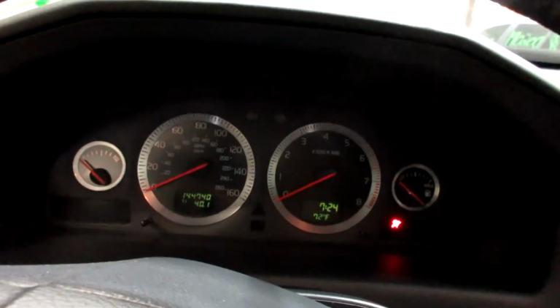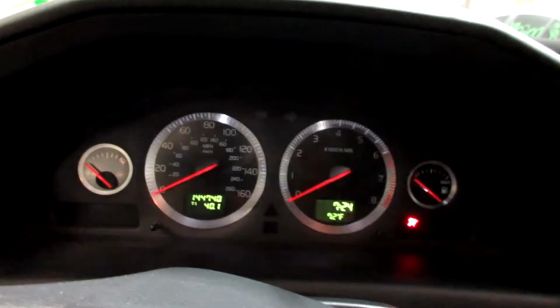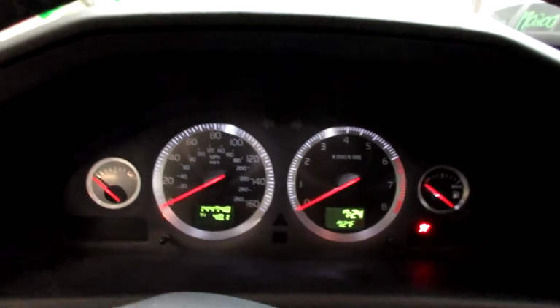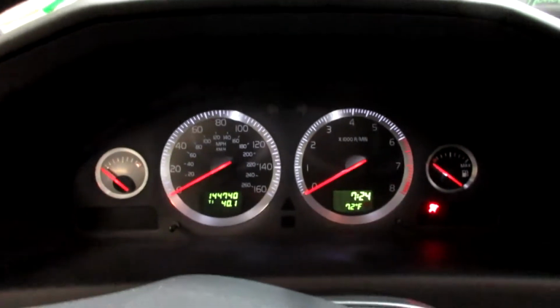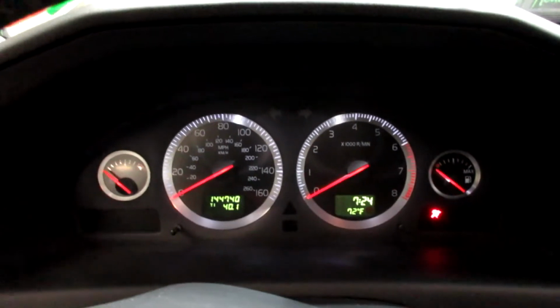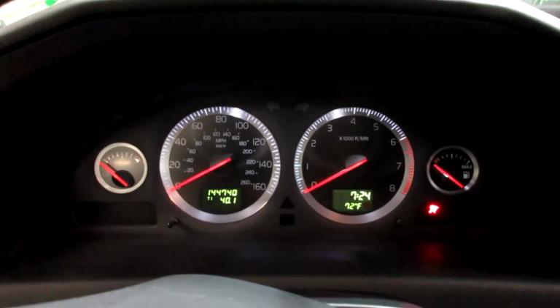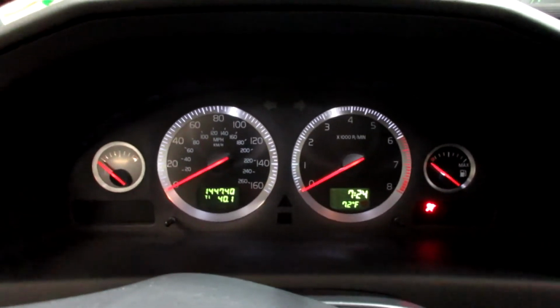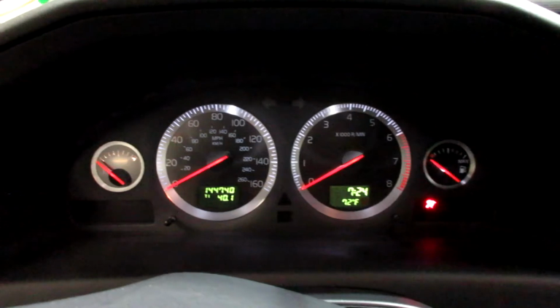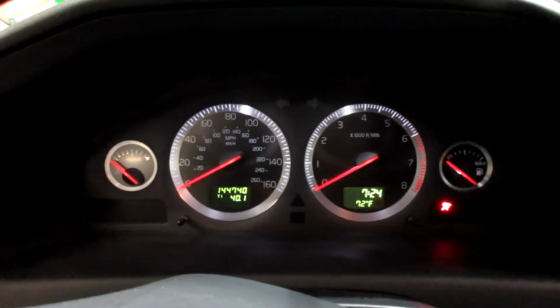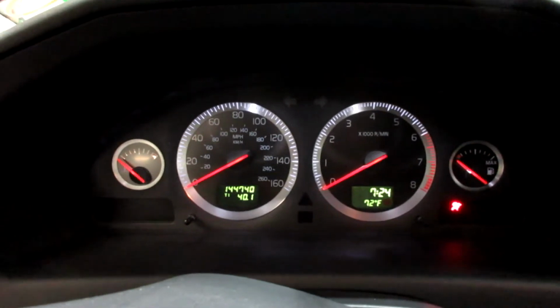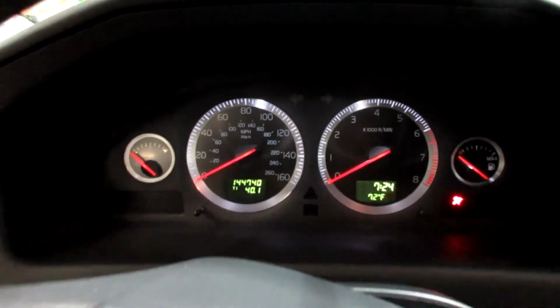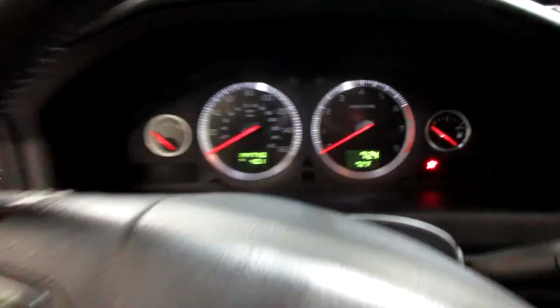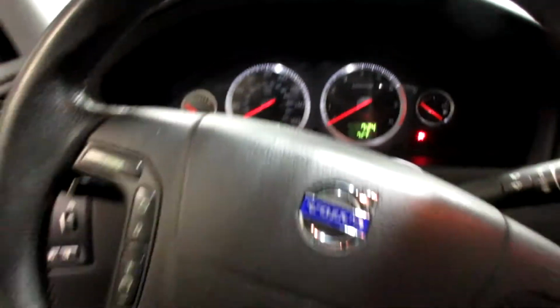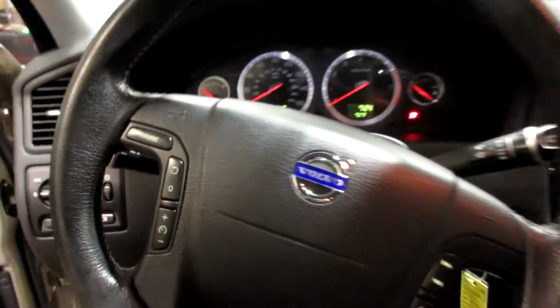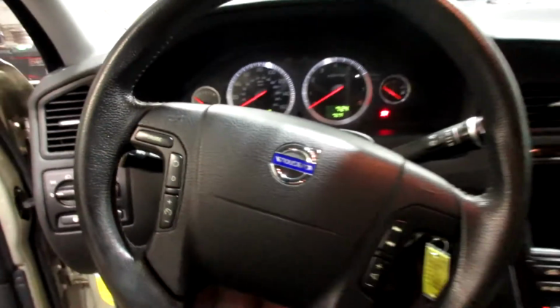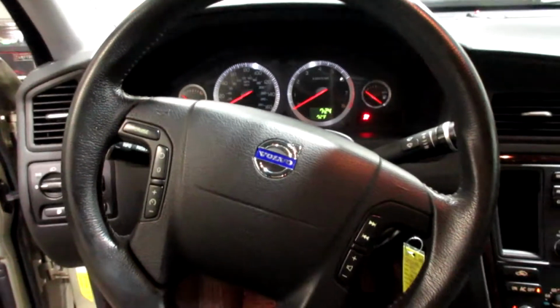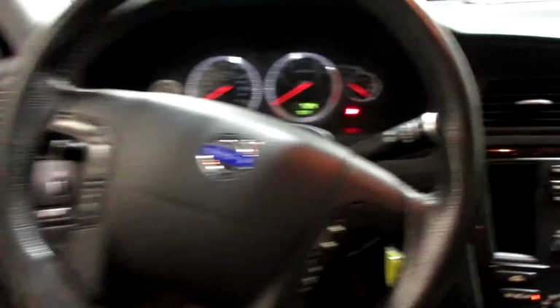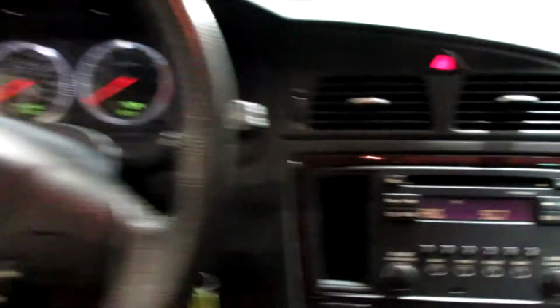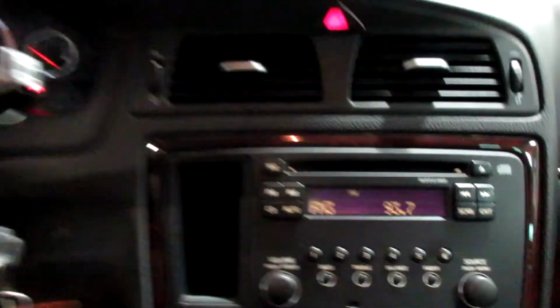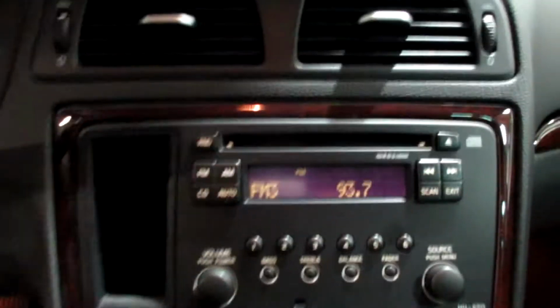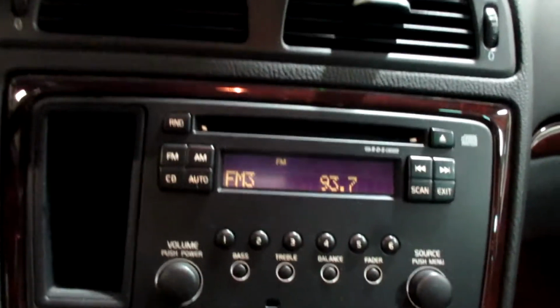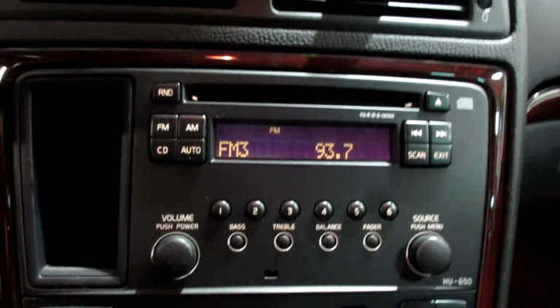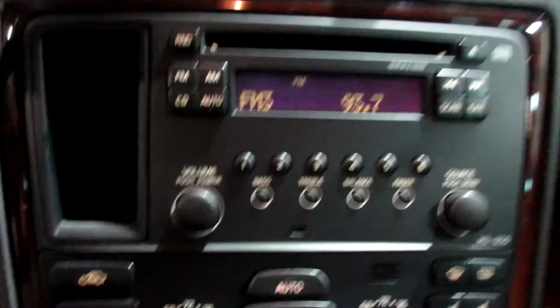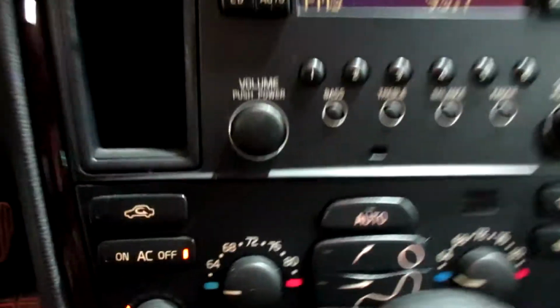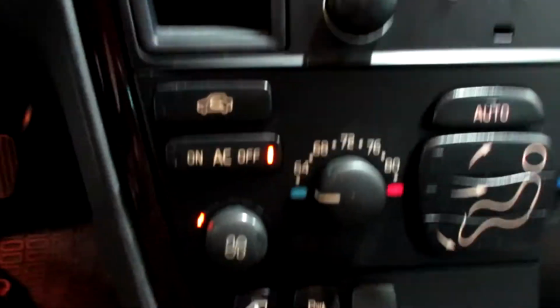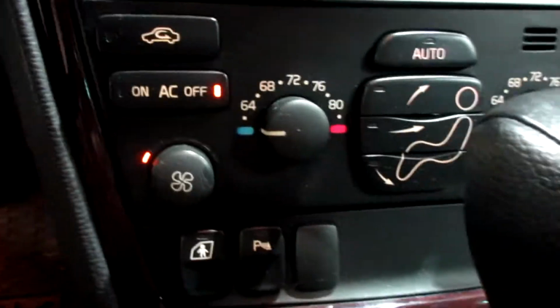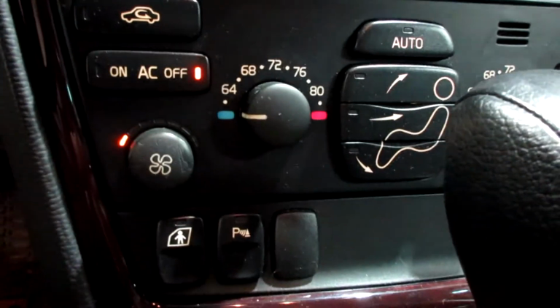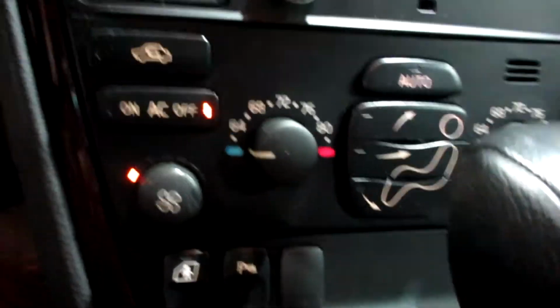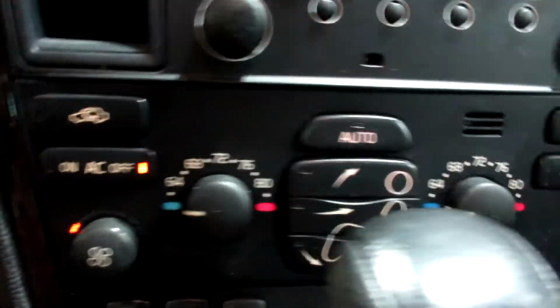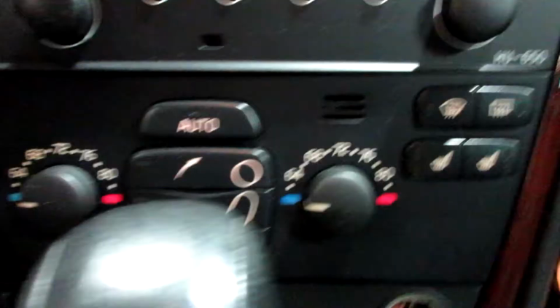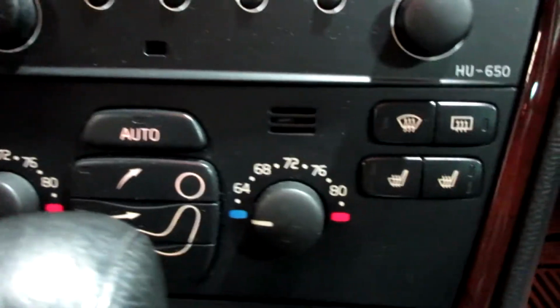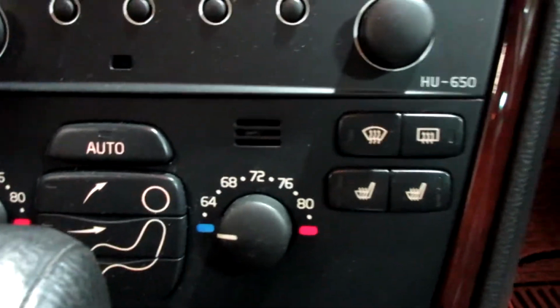This vehicle currently has 144,740 miles on the motor. Nice radio CD player there. Temperature controls. Heated seats.